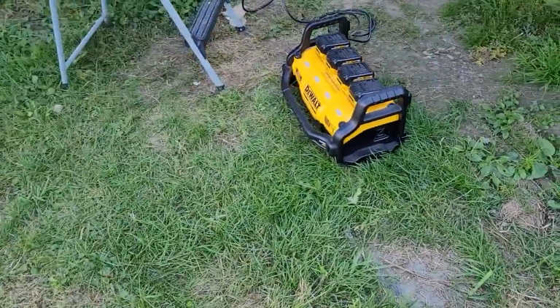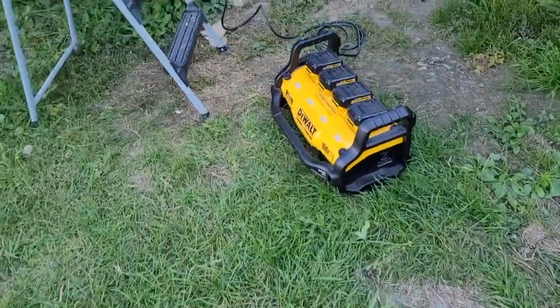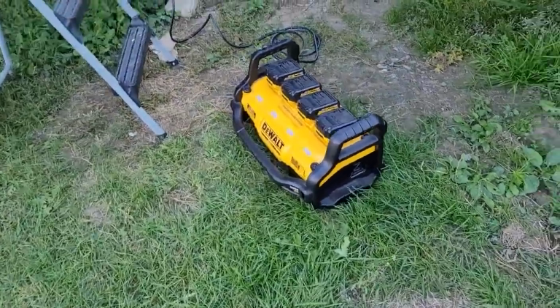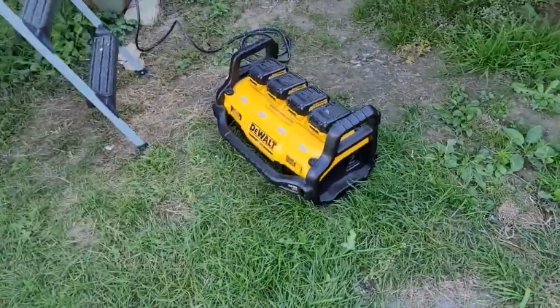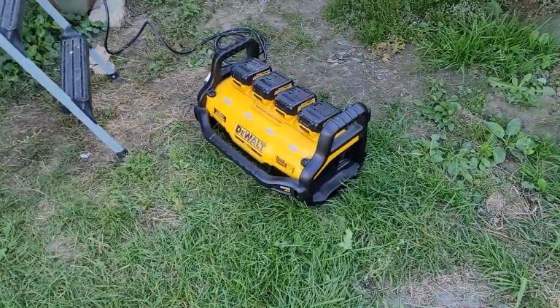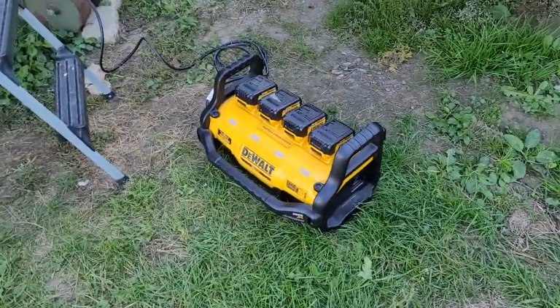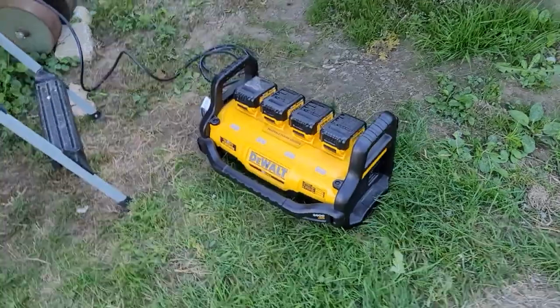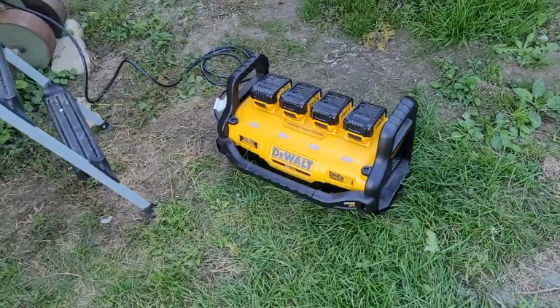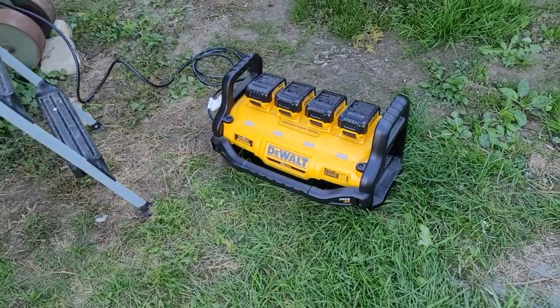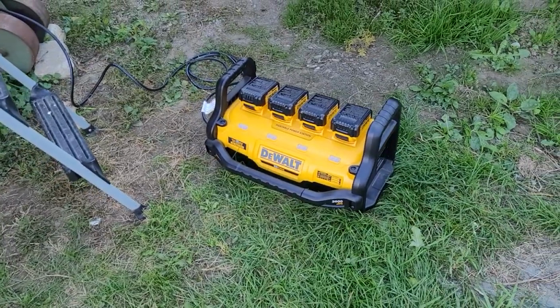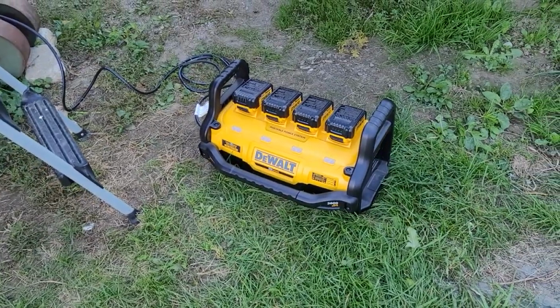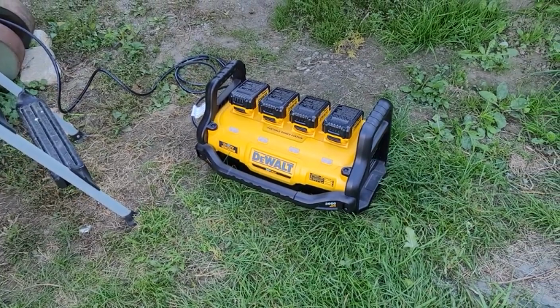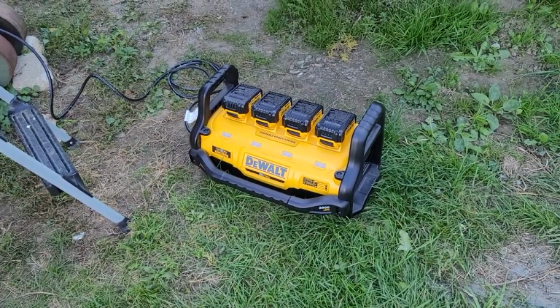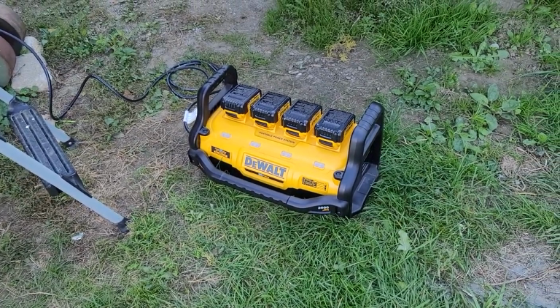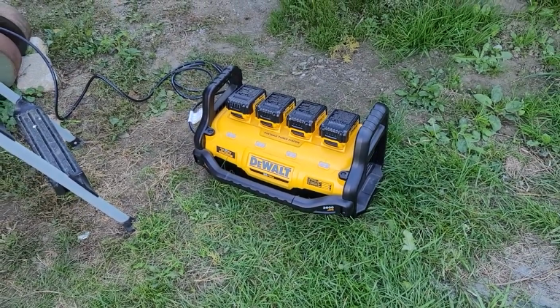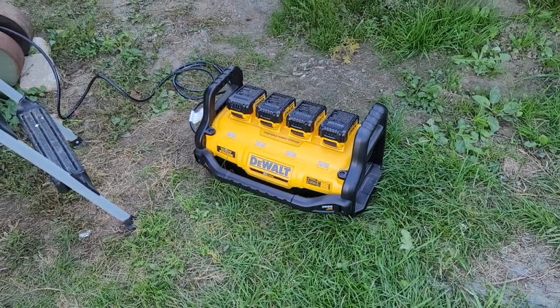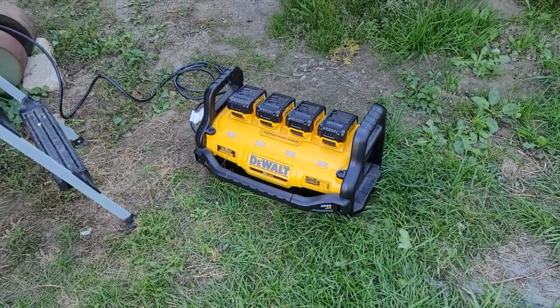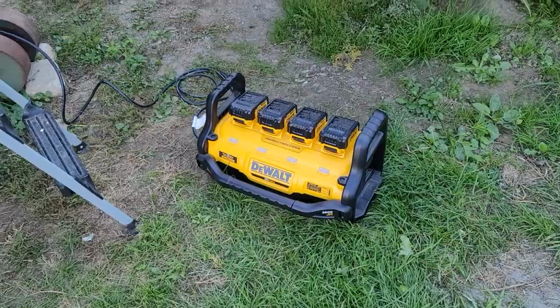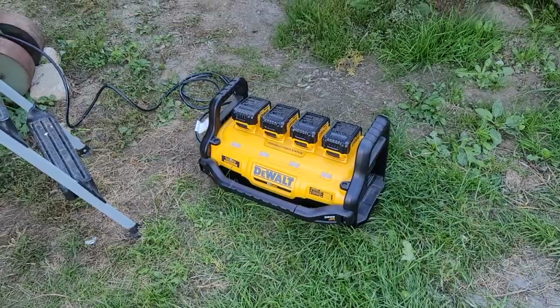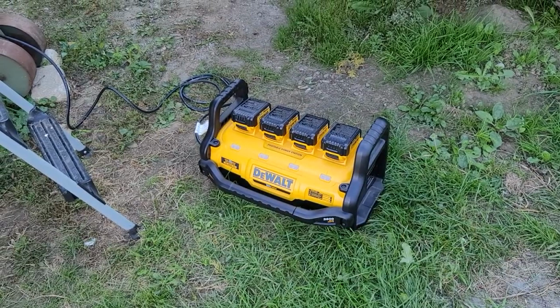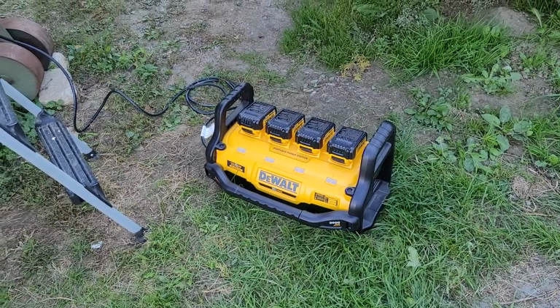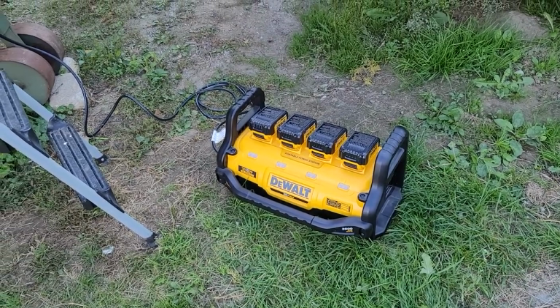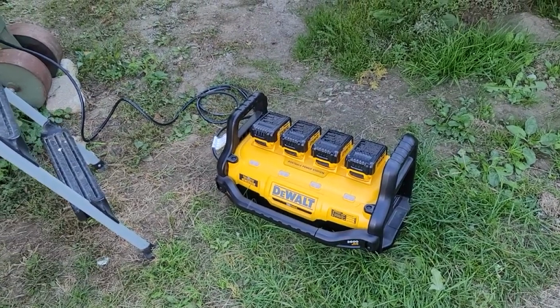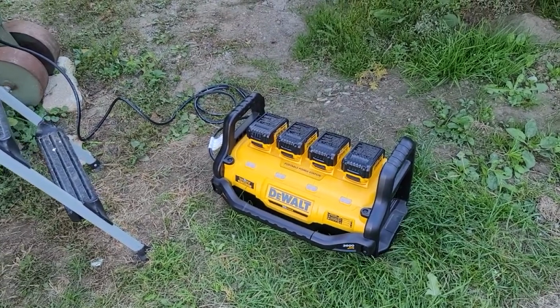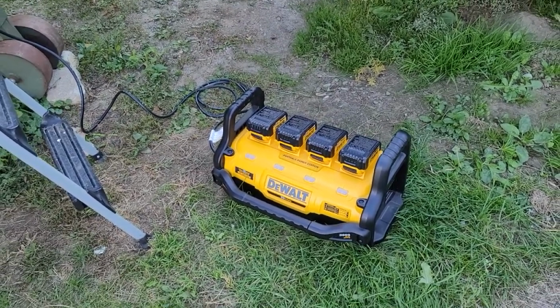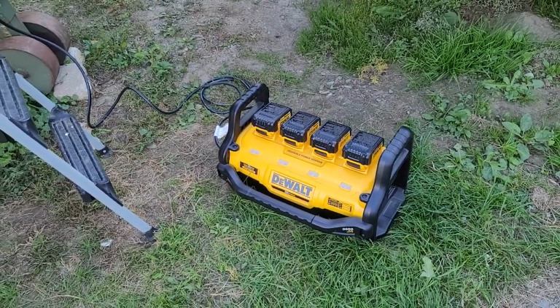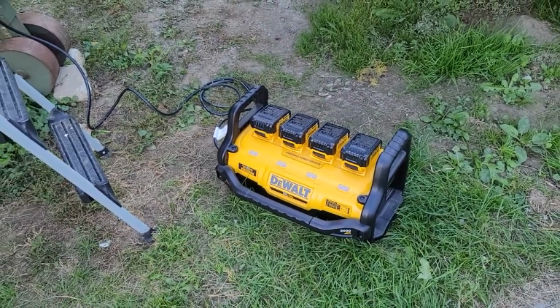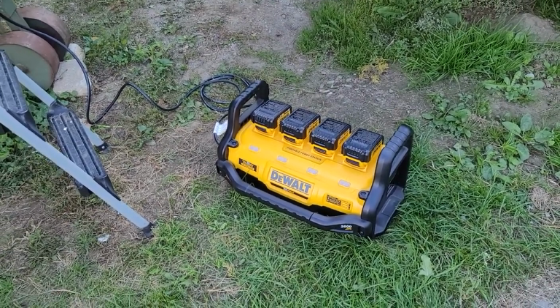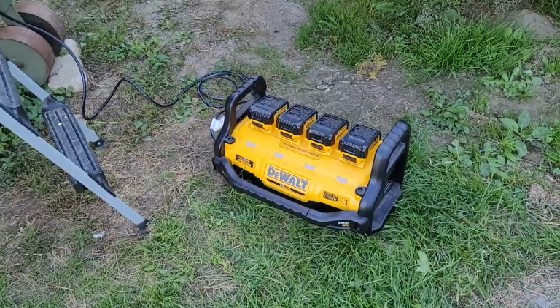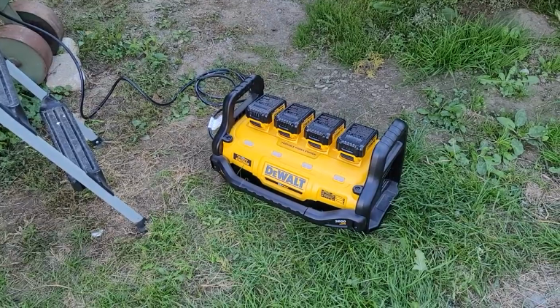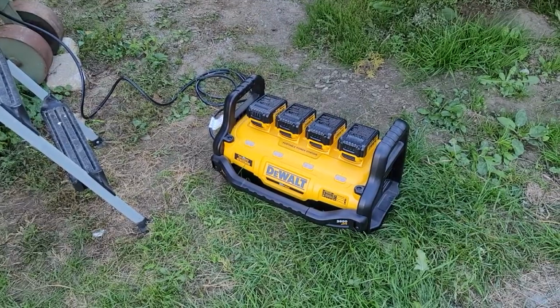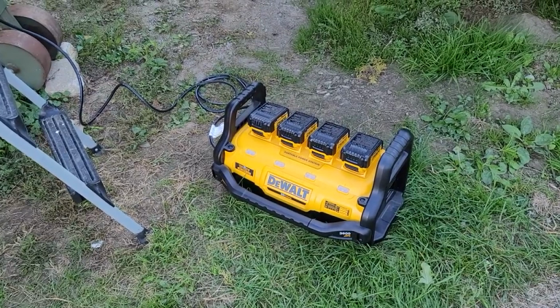It's a nice little power station. It gets powered by four 20-volt batteries which you also use for your tools, and it puts out 1,500 watts actually. It charges all four batteries at once.